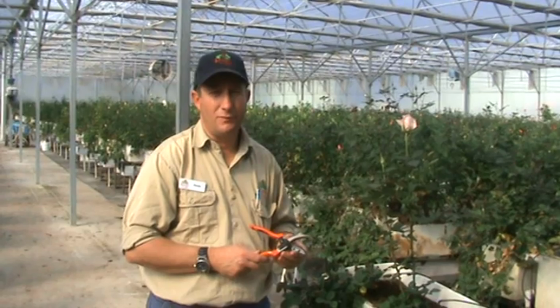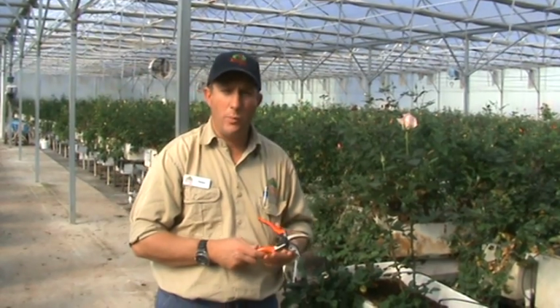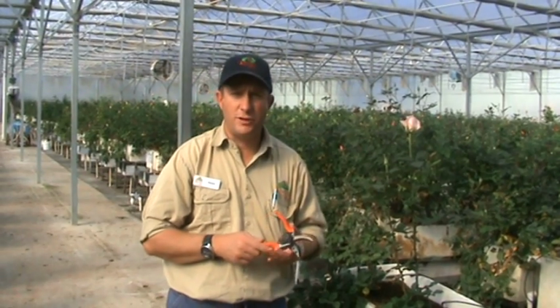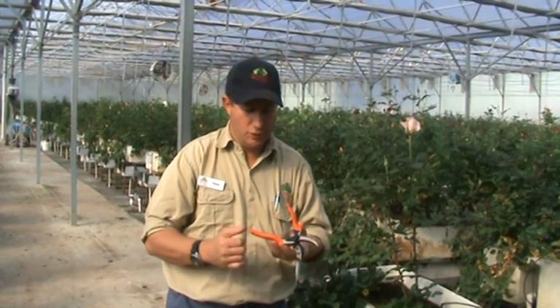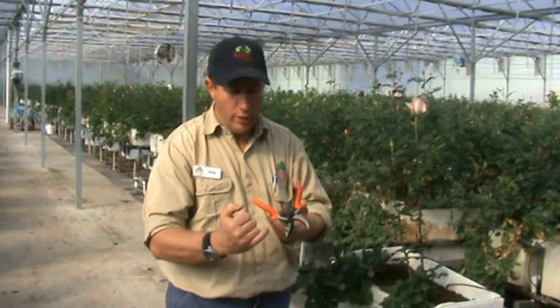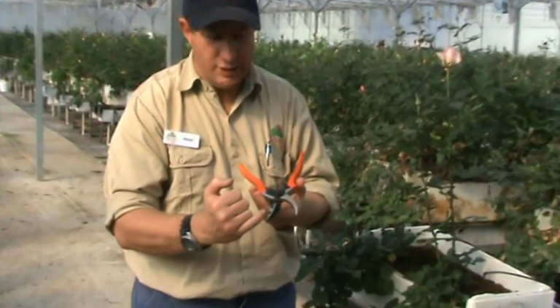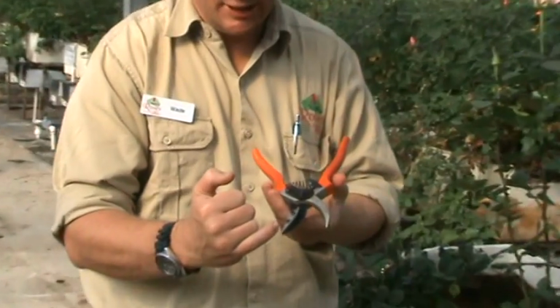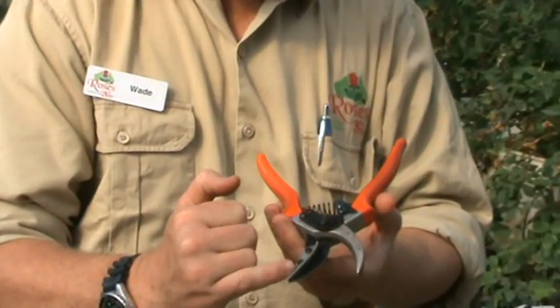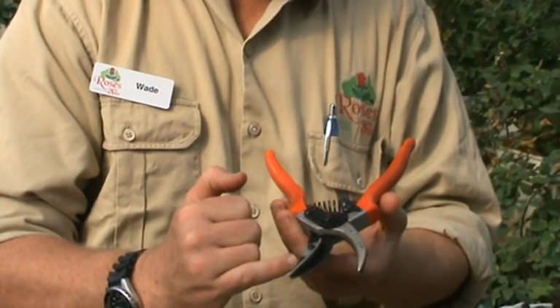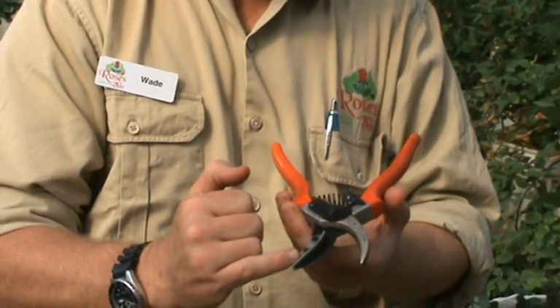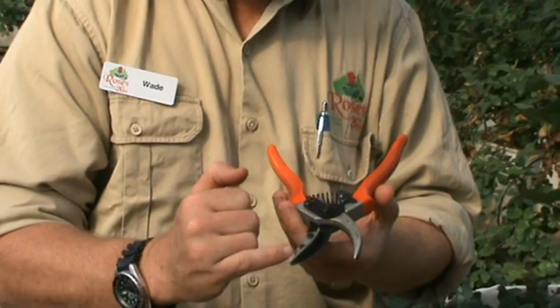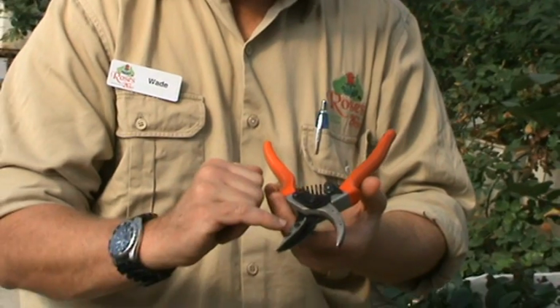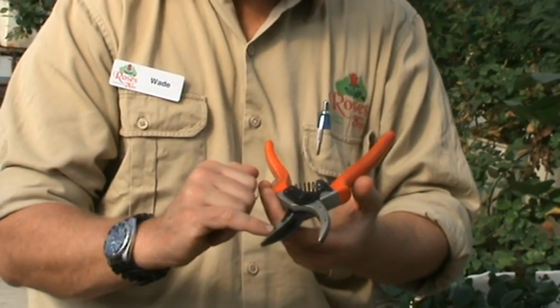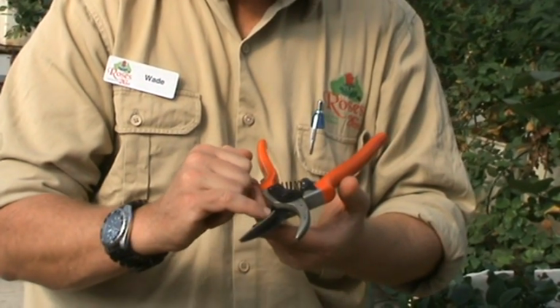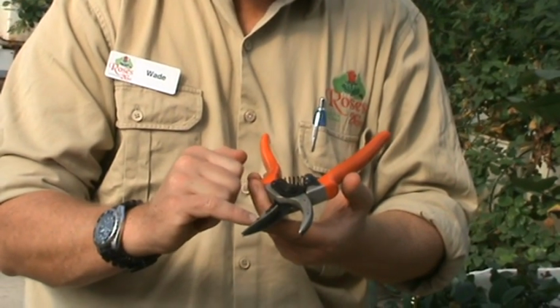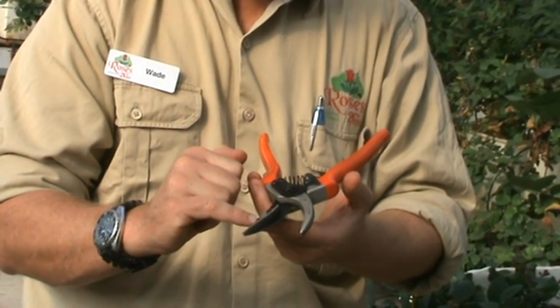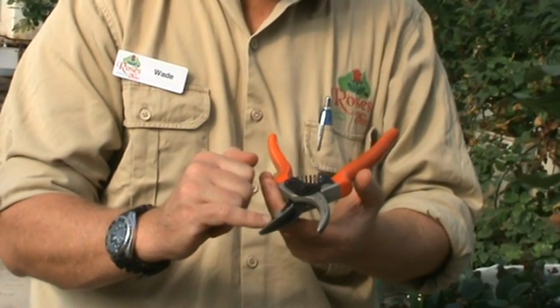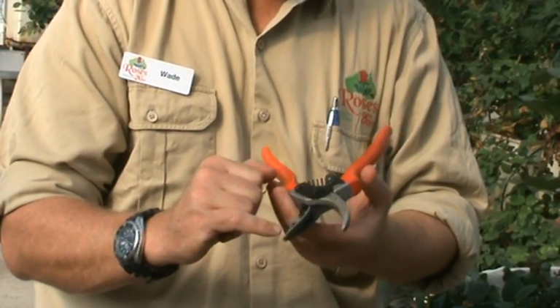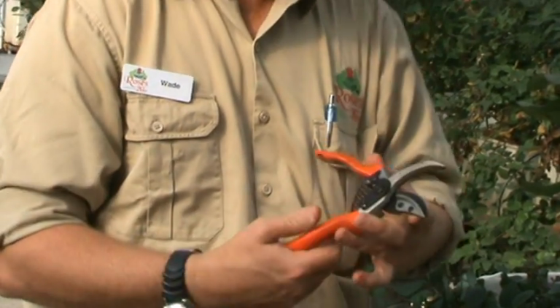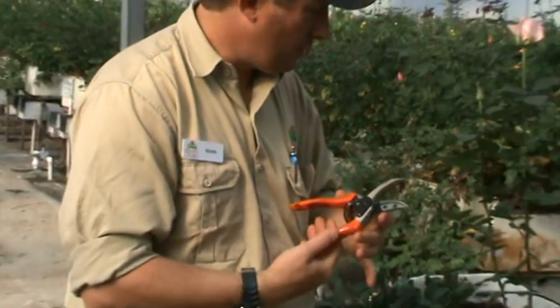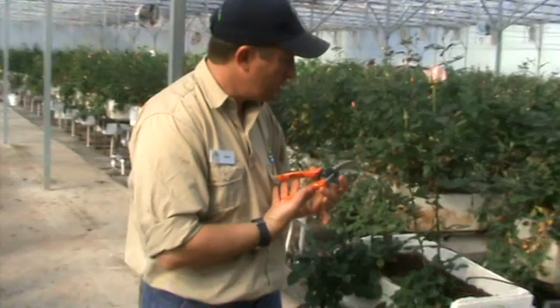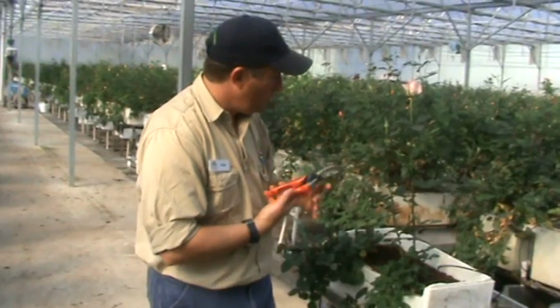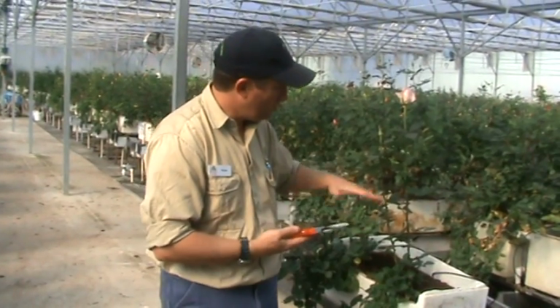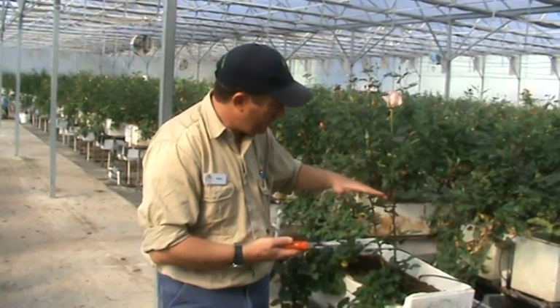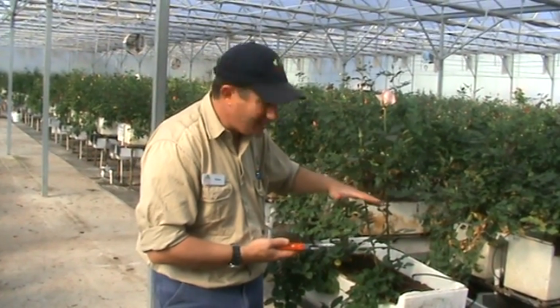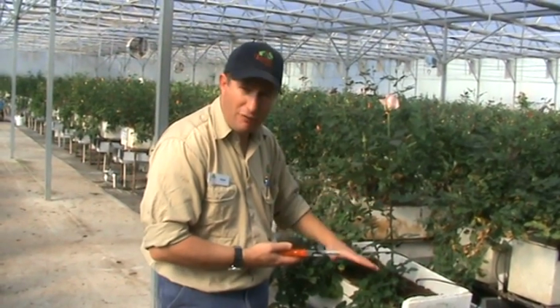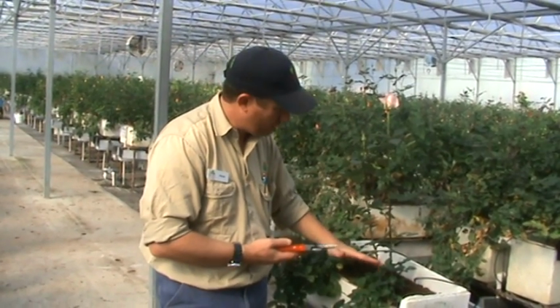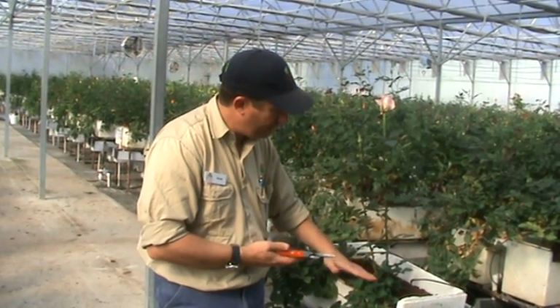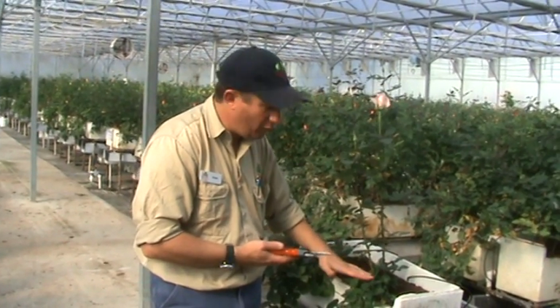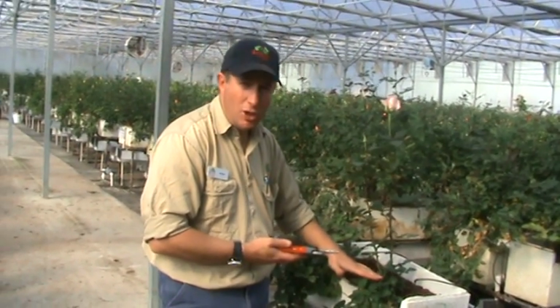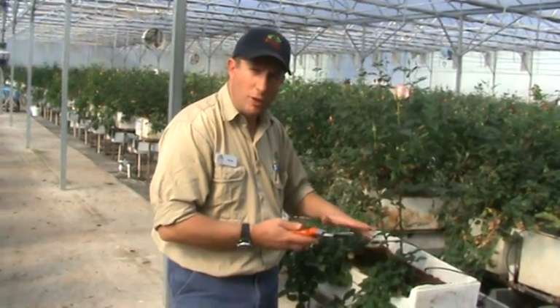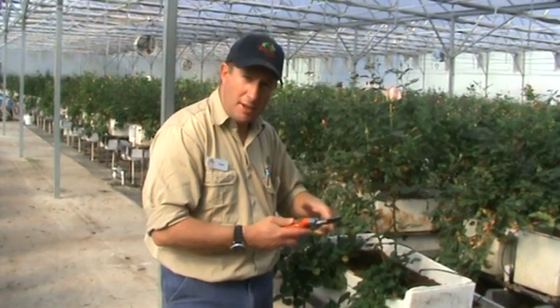When we harvest stems we use these specially designed secateurs and they have a little holding mechanism on them. When we cut our roses we're trying to keep the cutting level of the crop very low to limit the number of stems that it produces.